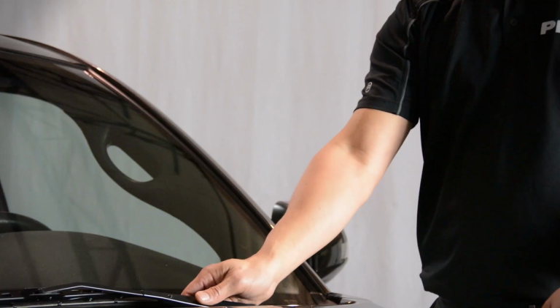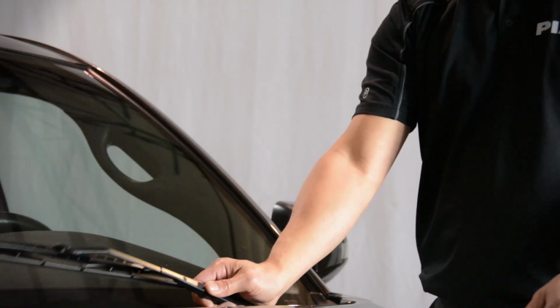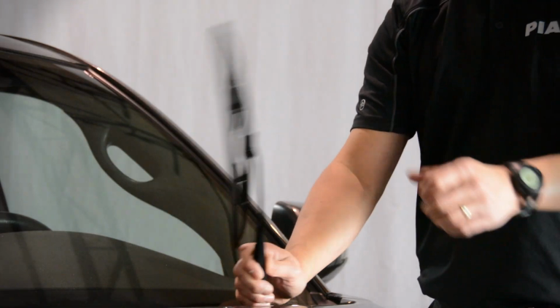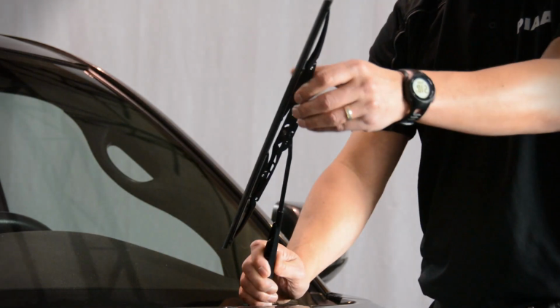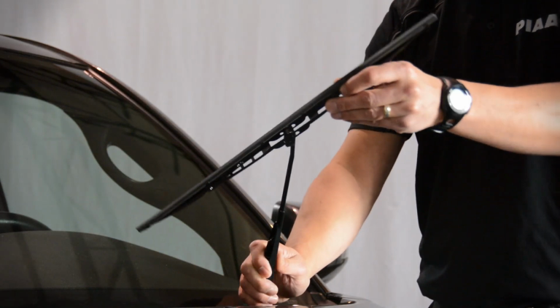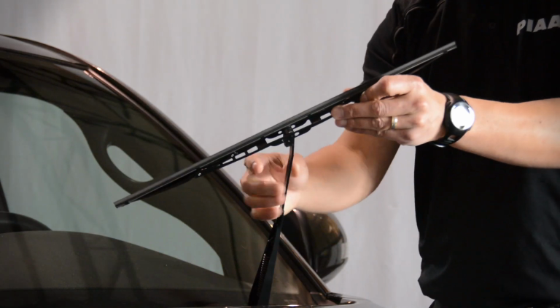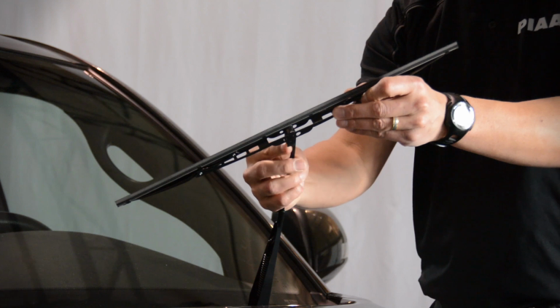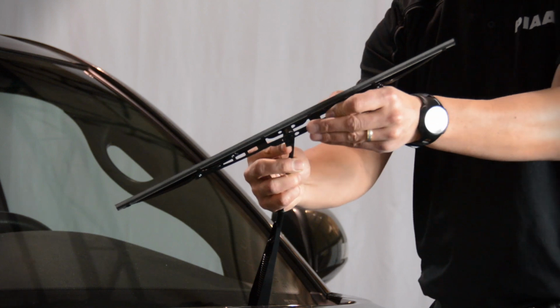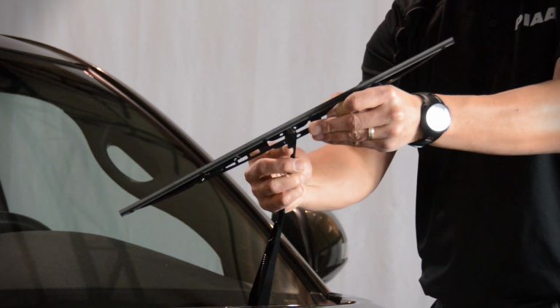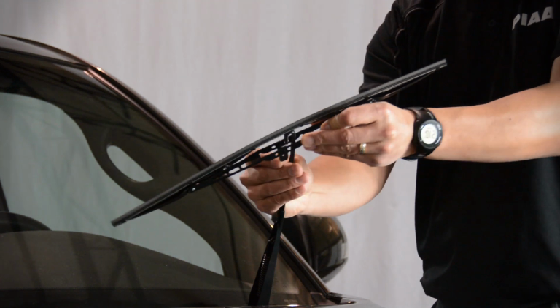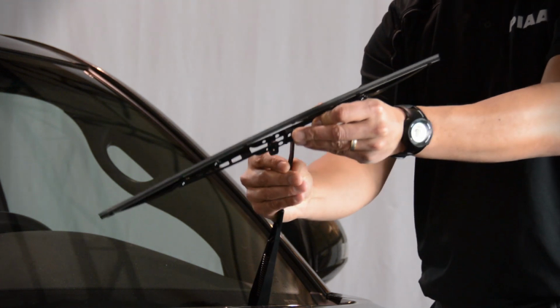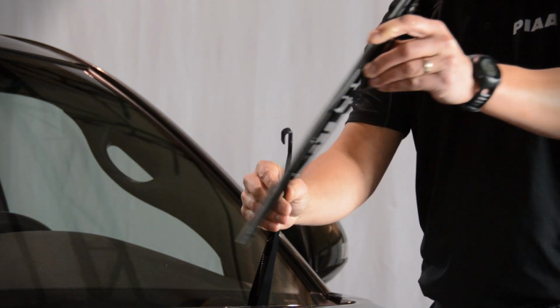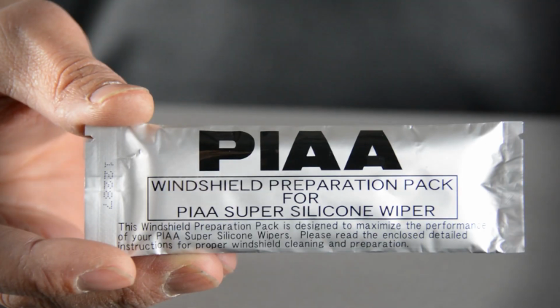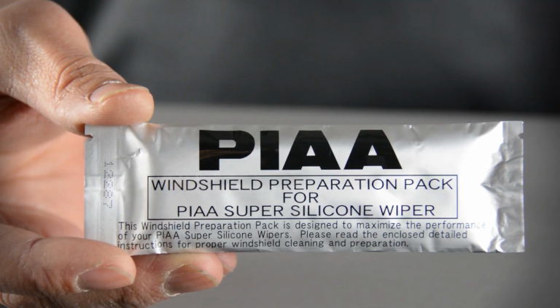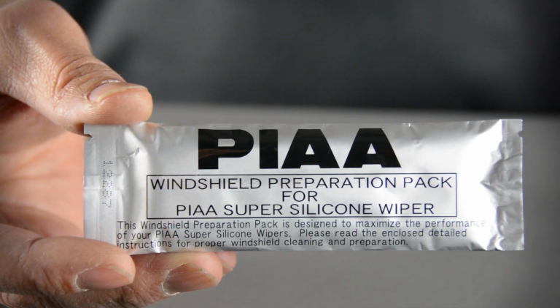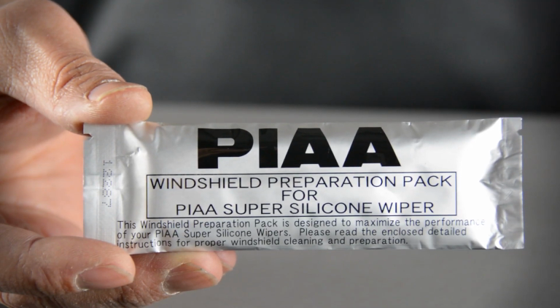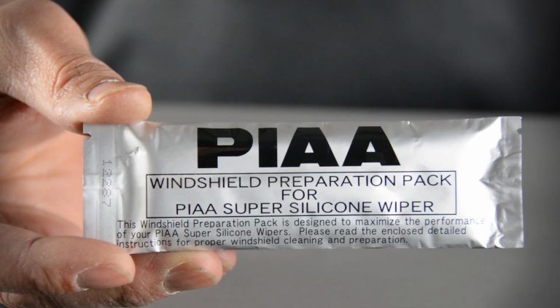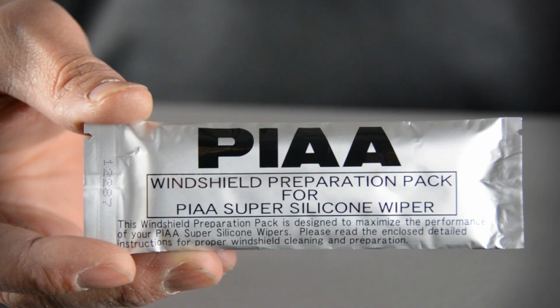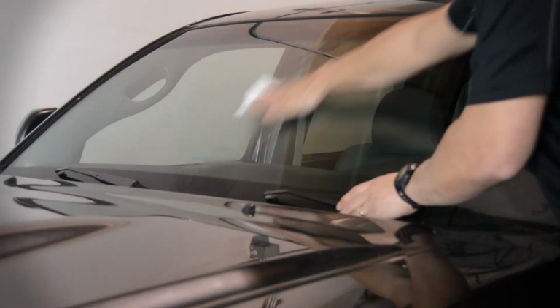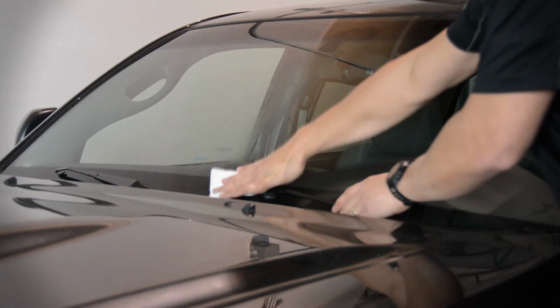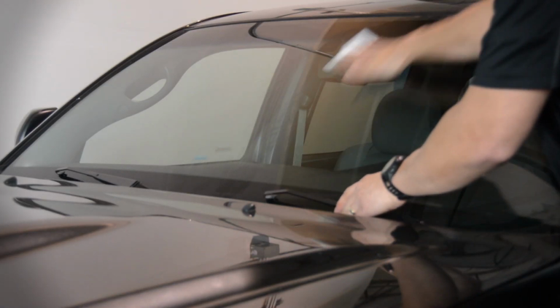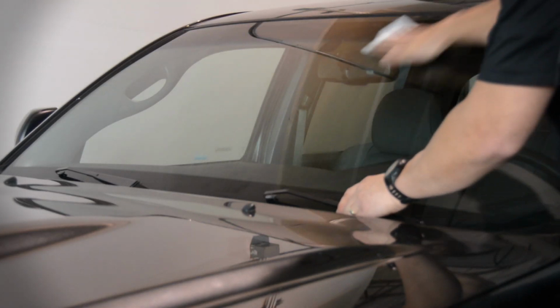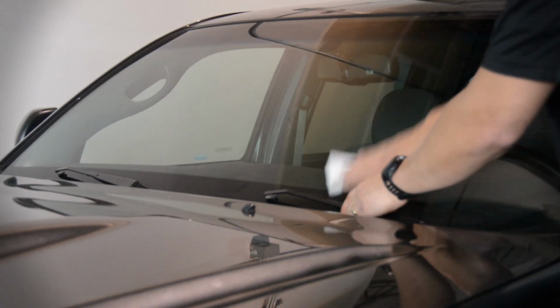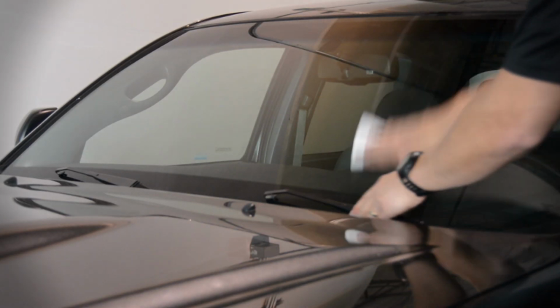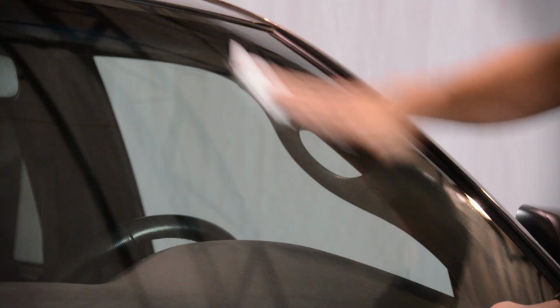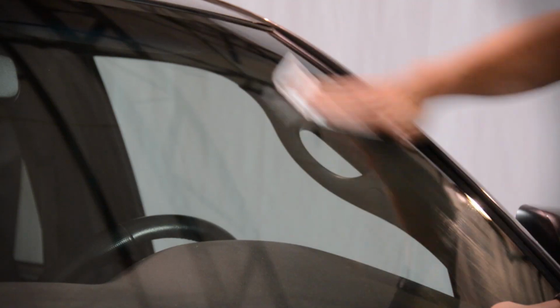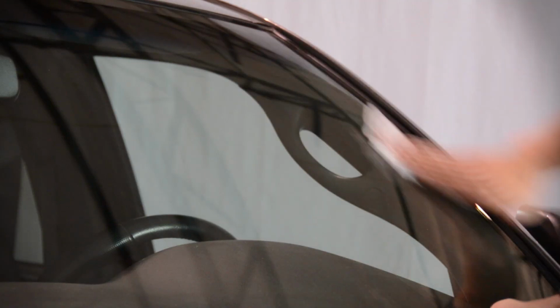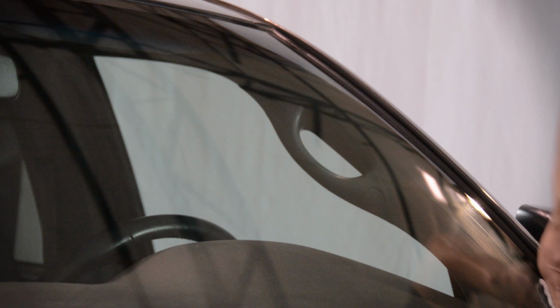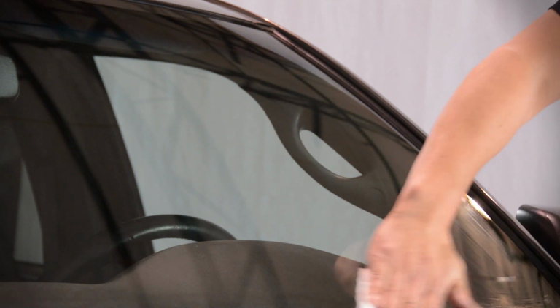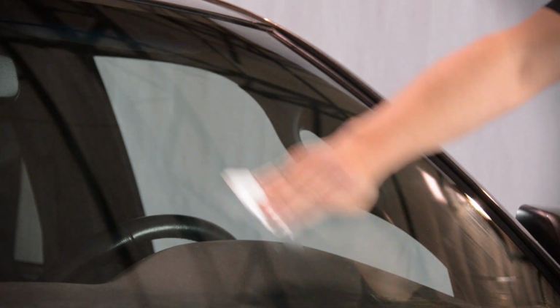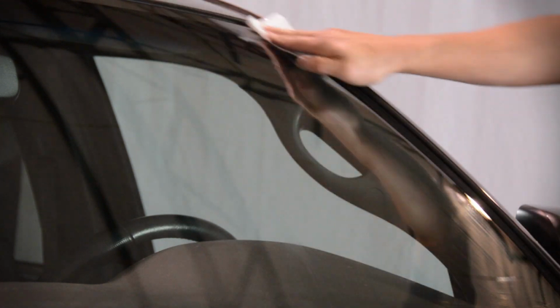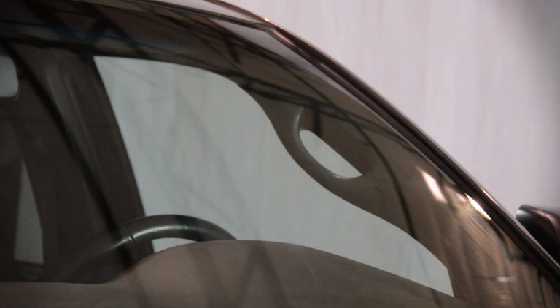For proper installation, first you will need to remove your OEM wiper blades. Then use the included window prep pad to ensure the windshield is clean and free of debris. The prep pad will also speed up the silicone beading action on the wiper blades.